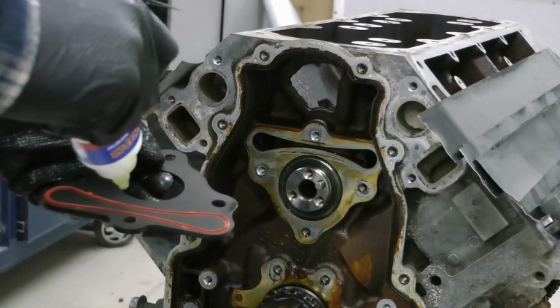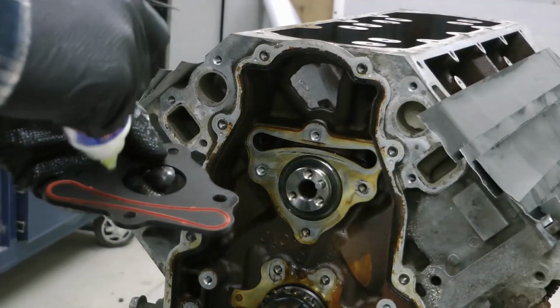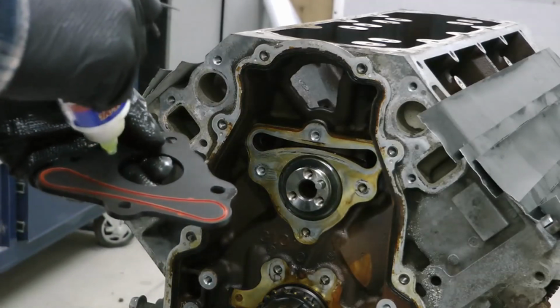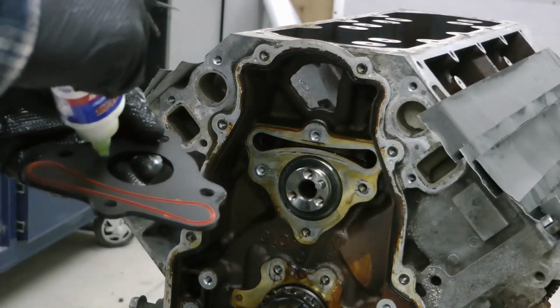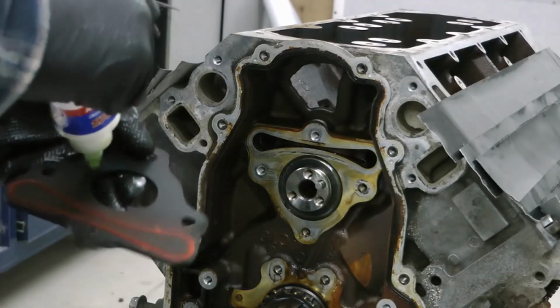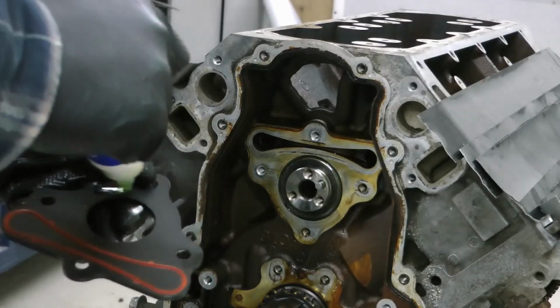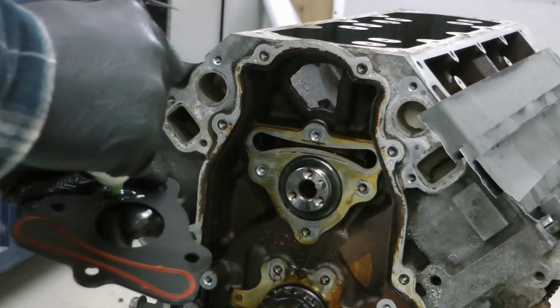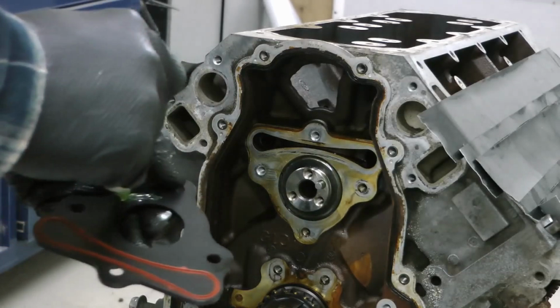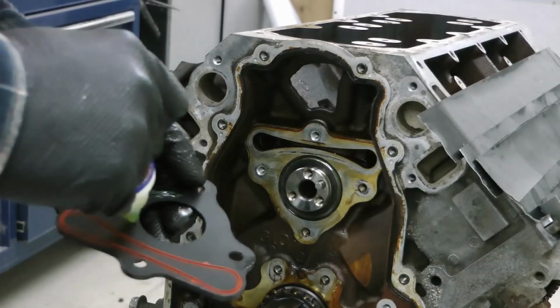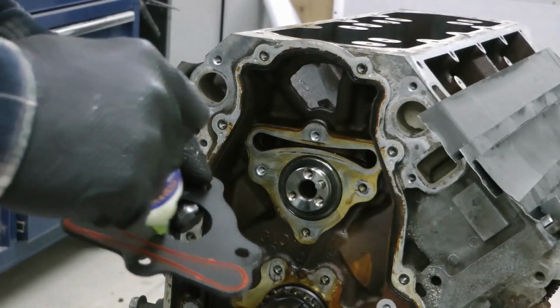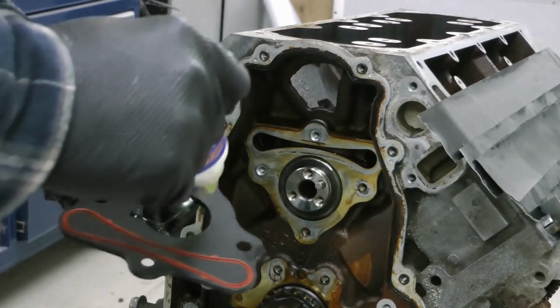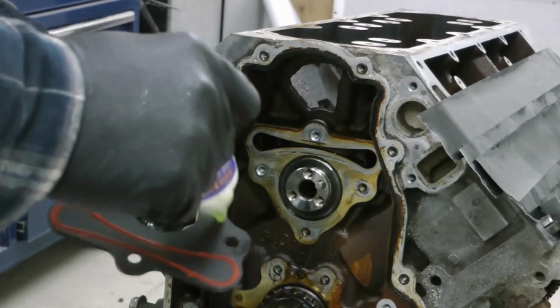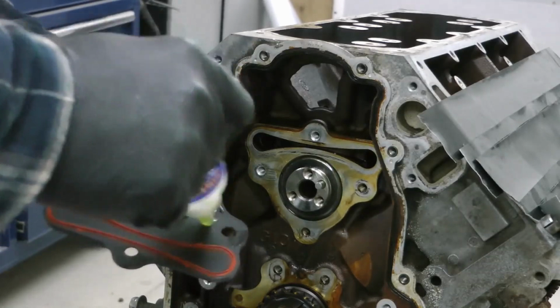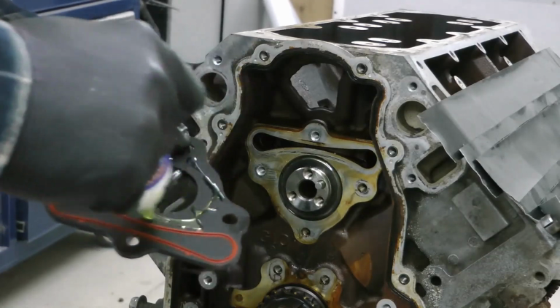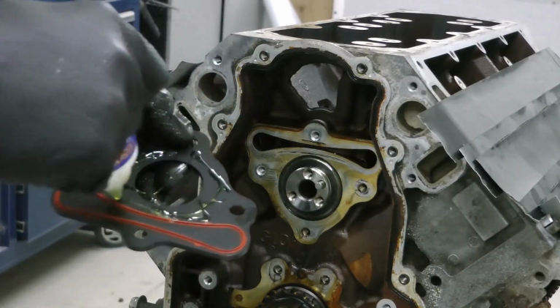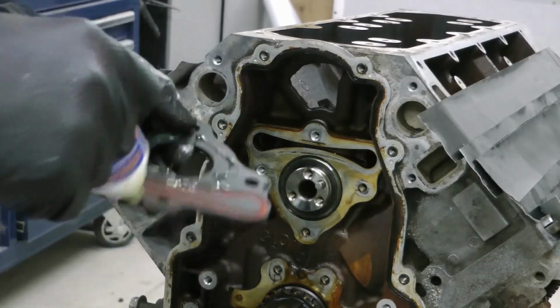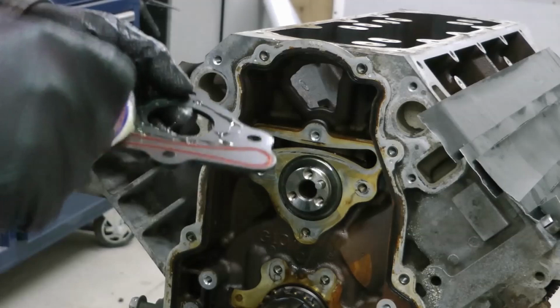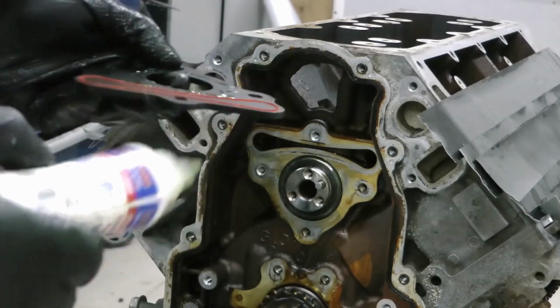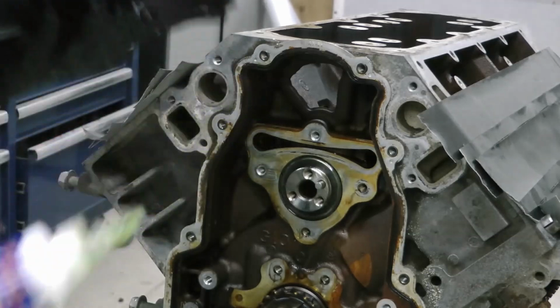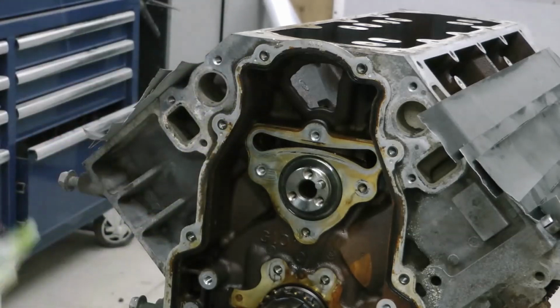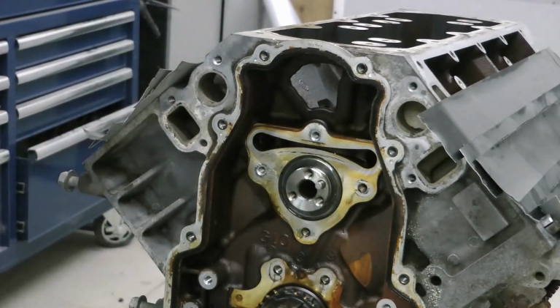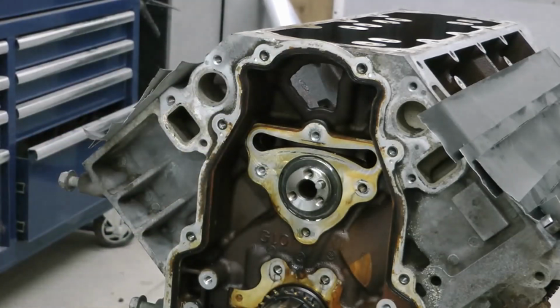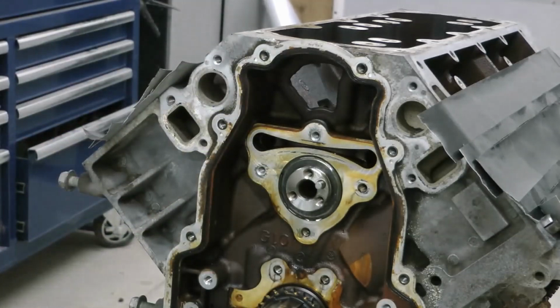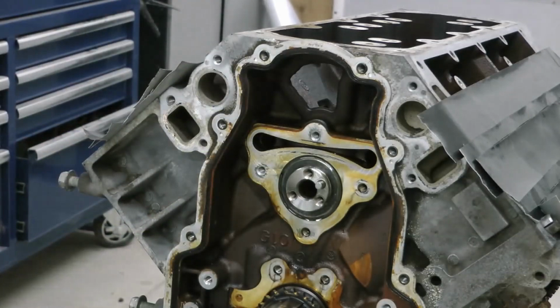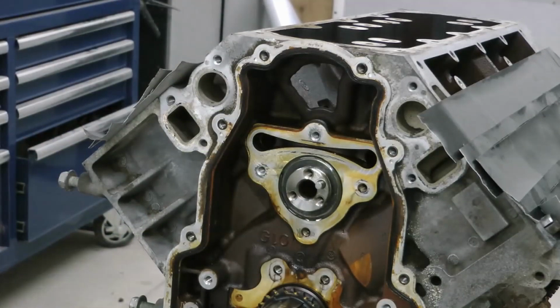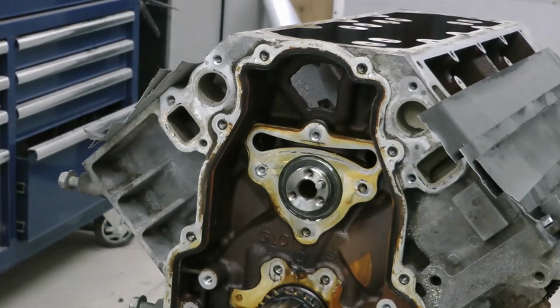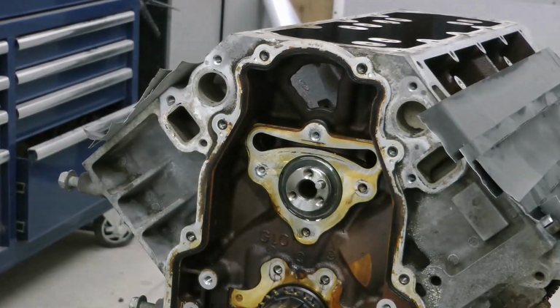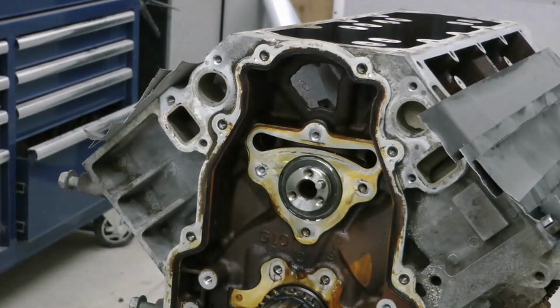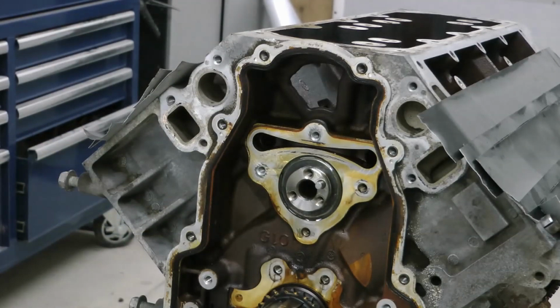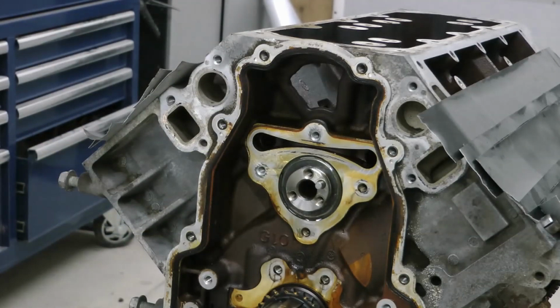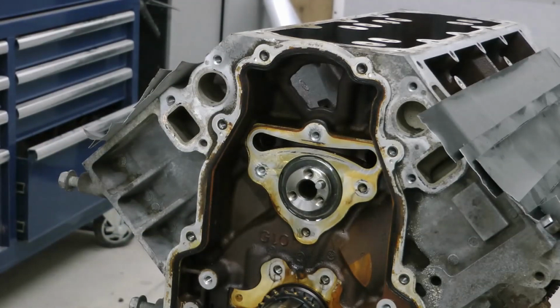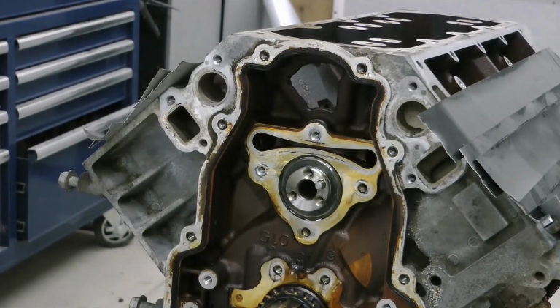After you install the new cam, install one of these thrust plates. I also throw in an LS2 timing chain damper as well as LS7 lifters.